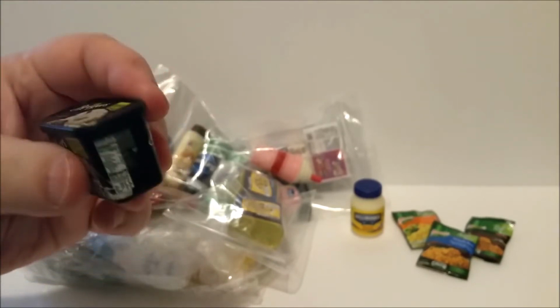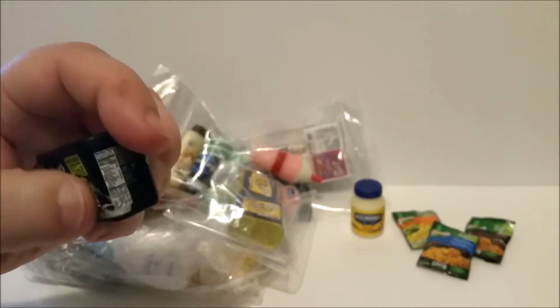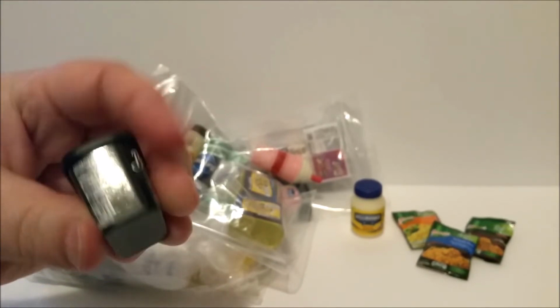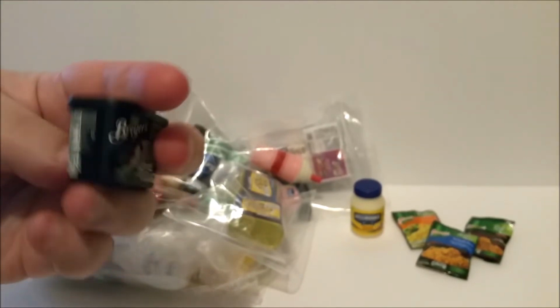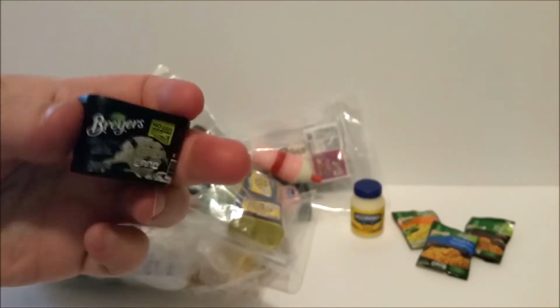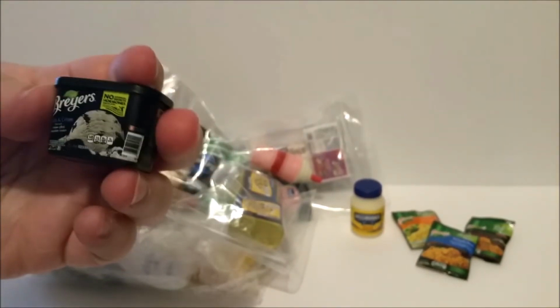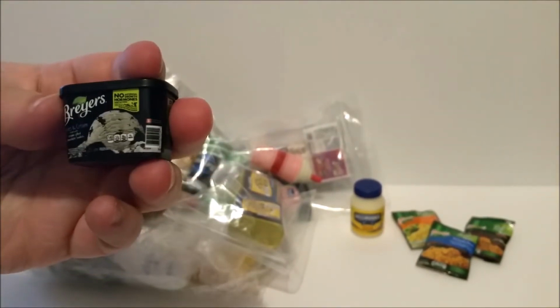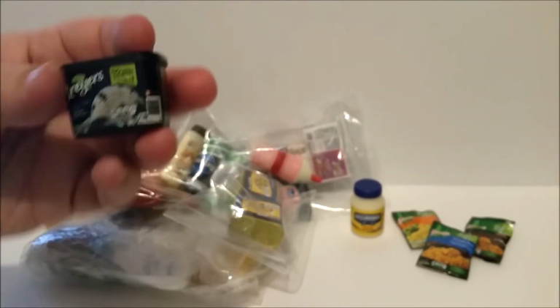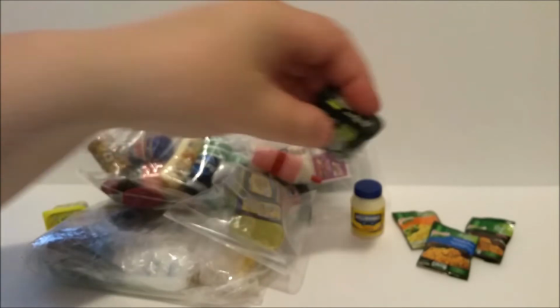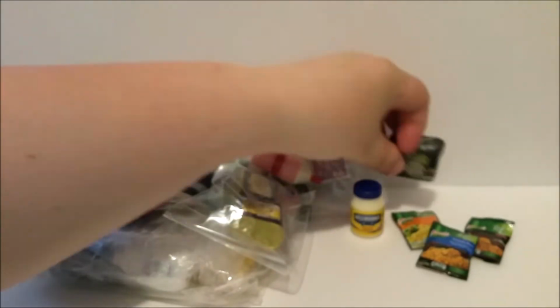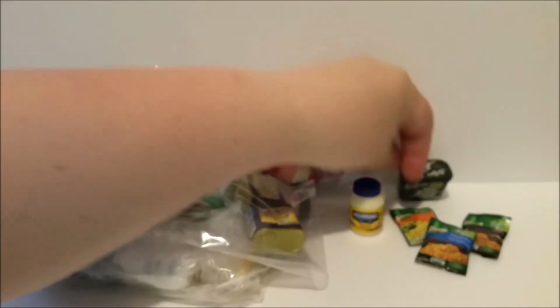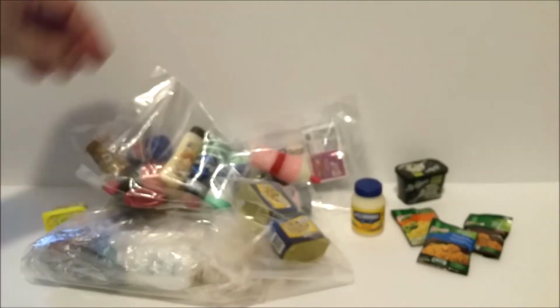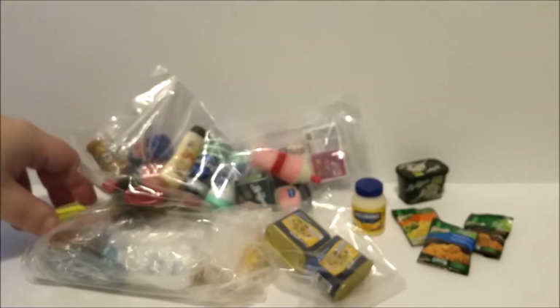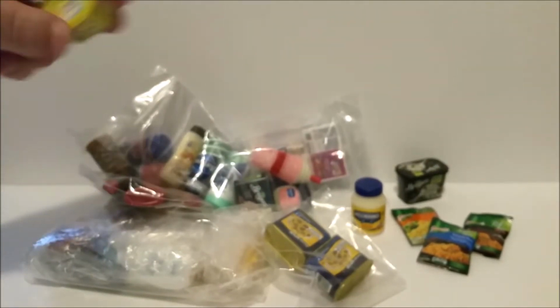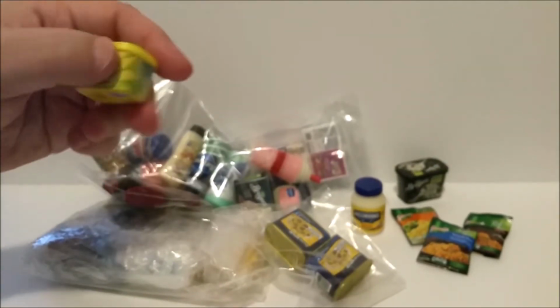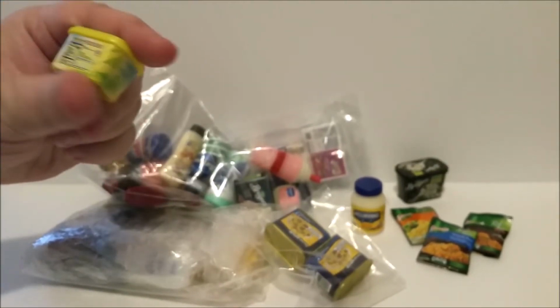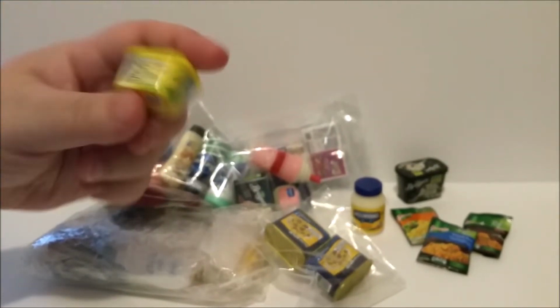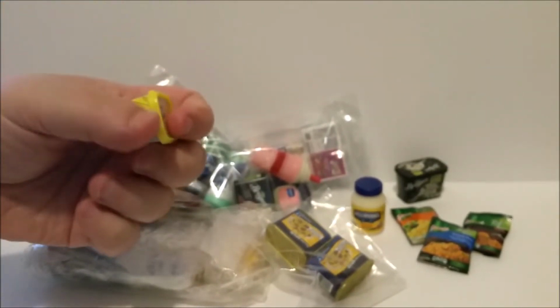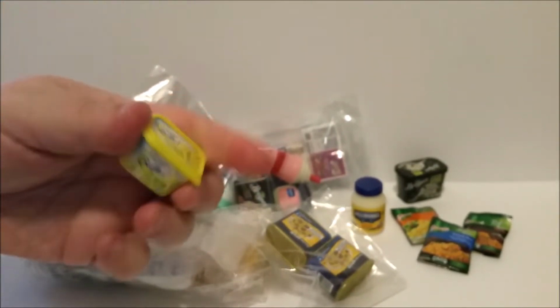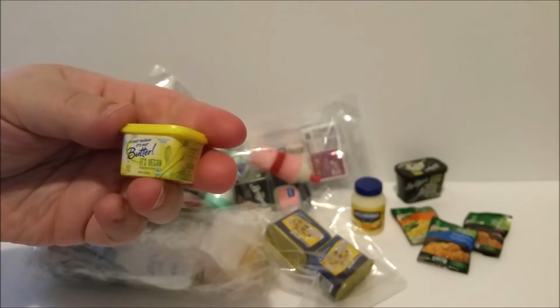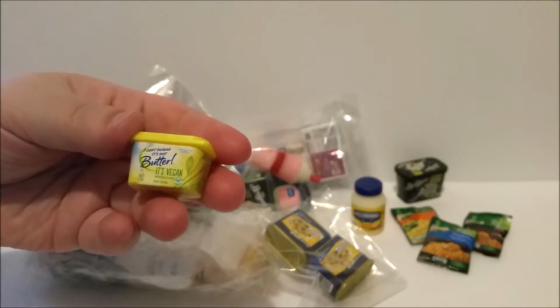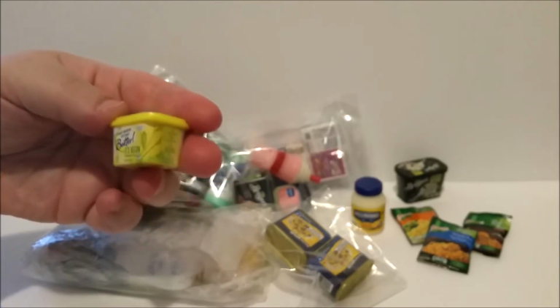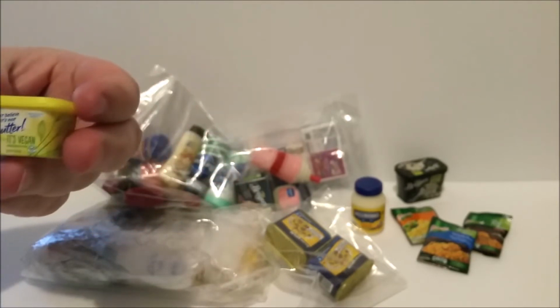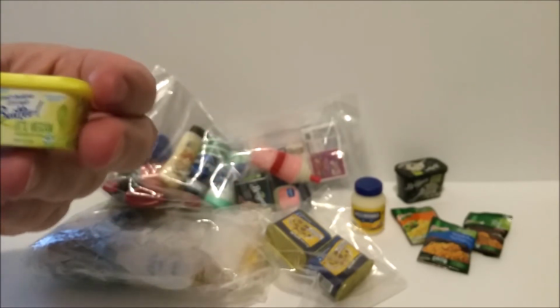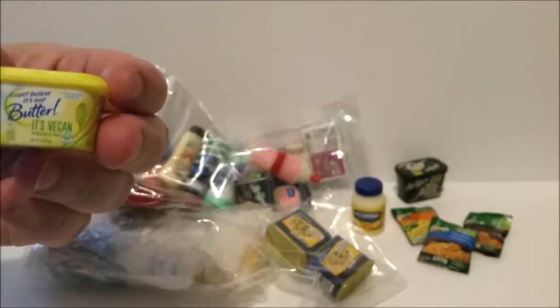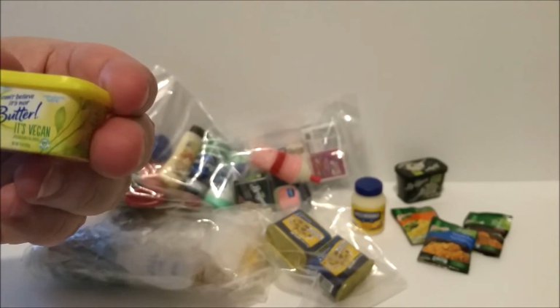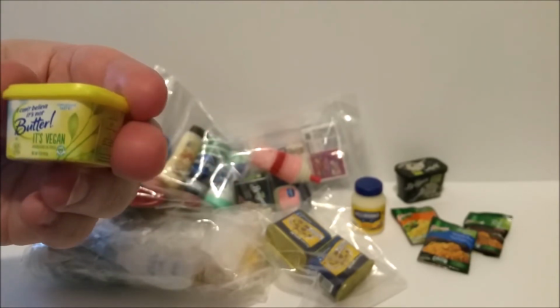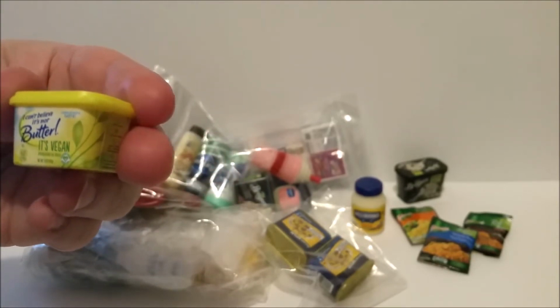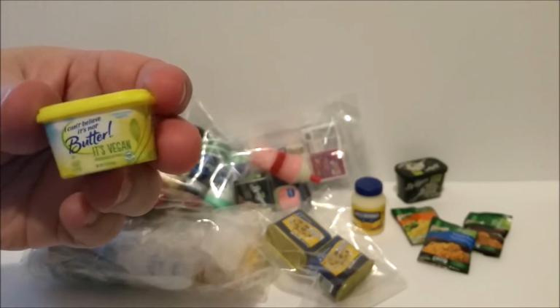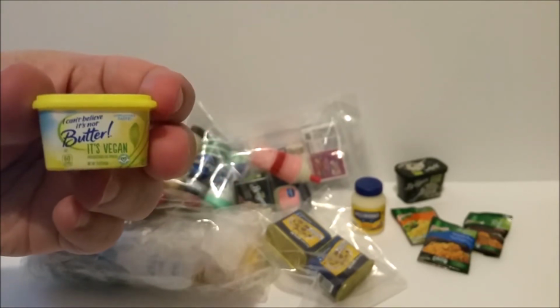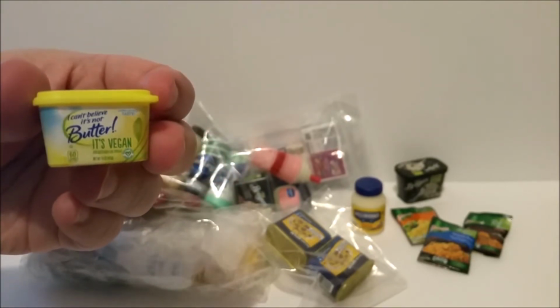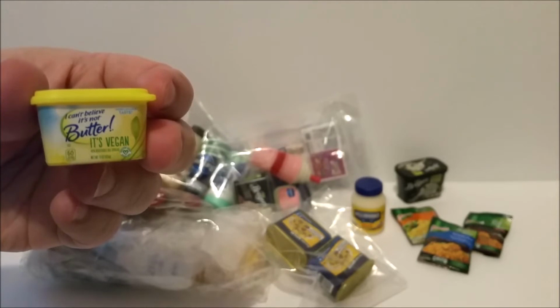This is a Briar's ice cream — looks like cookies and cream. I love this little container; it looks like you could just open it up and scoop out the ice cream. And then we have another similar container but this one is for I Can't Believe It's Not Butter, and this one is vegan.